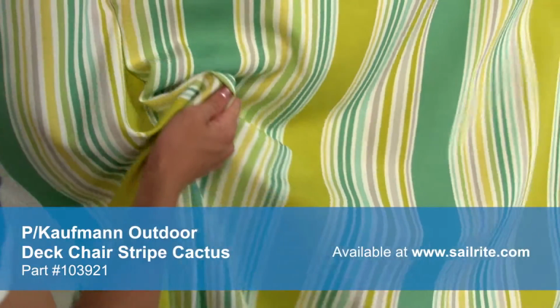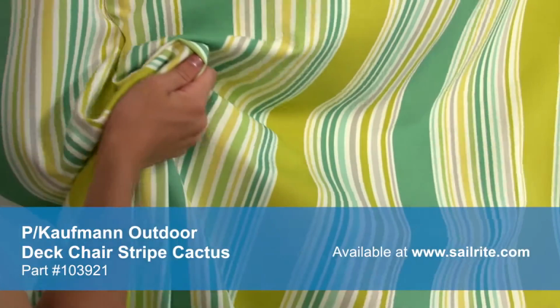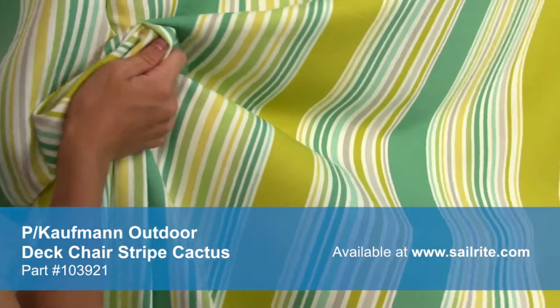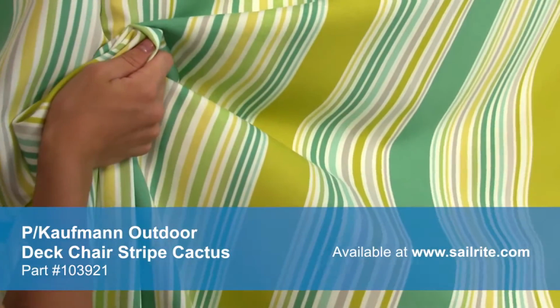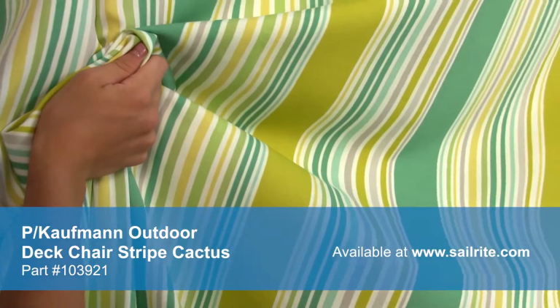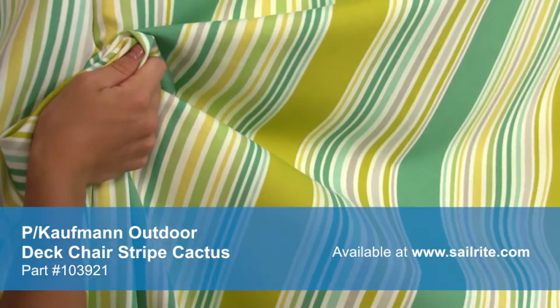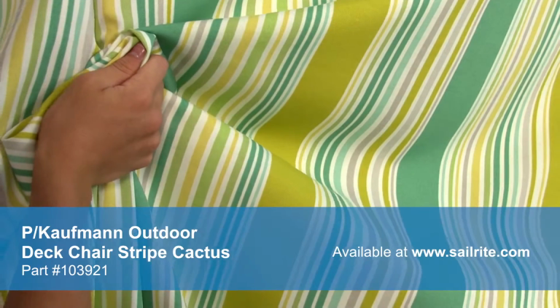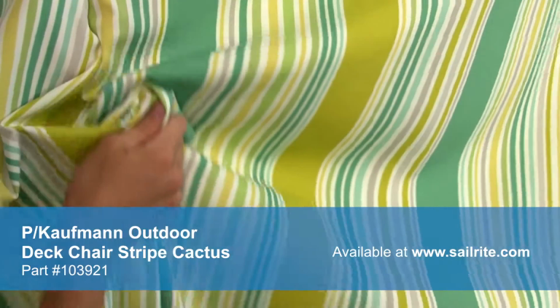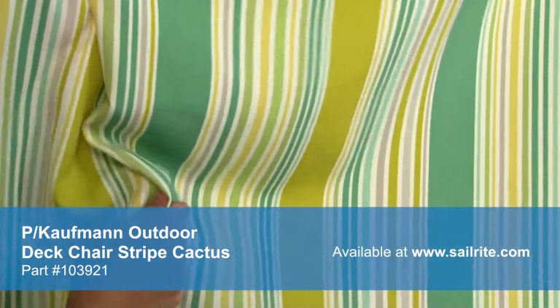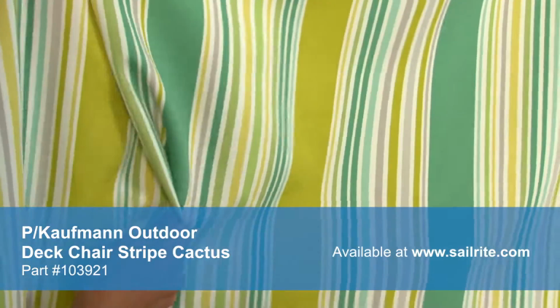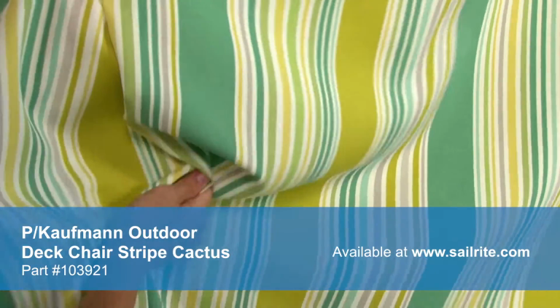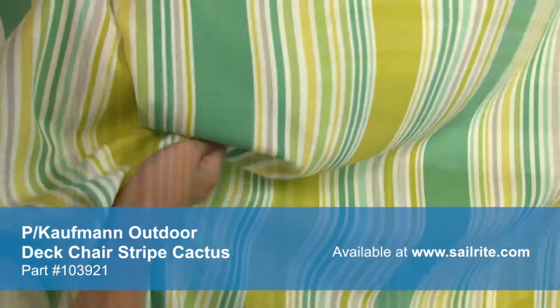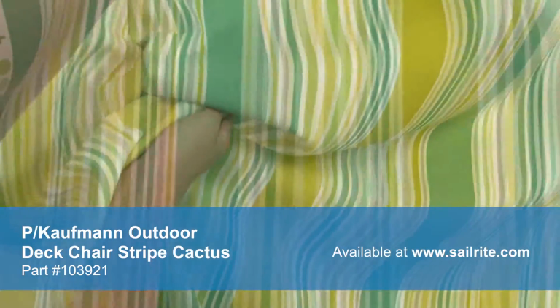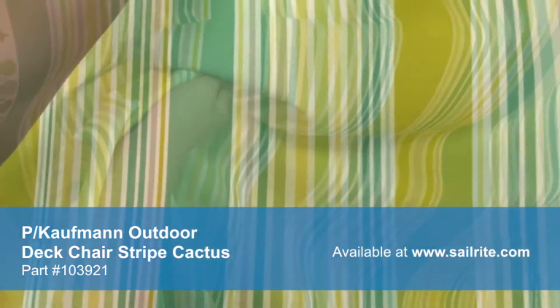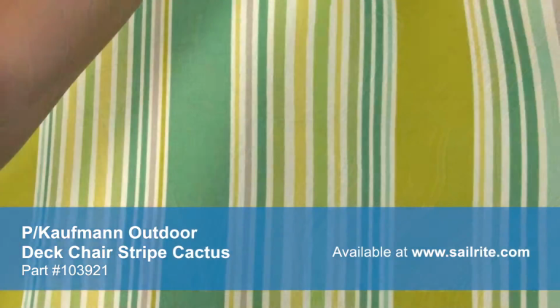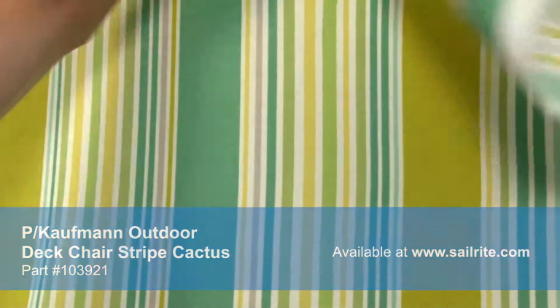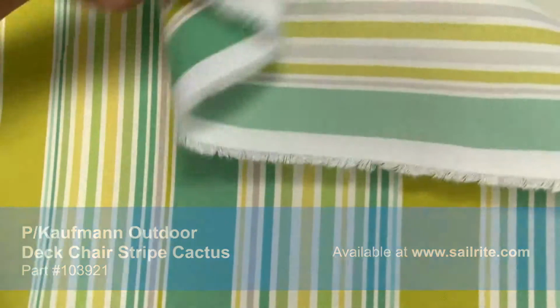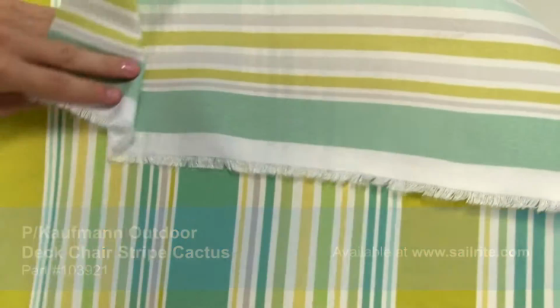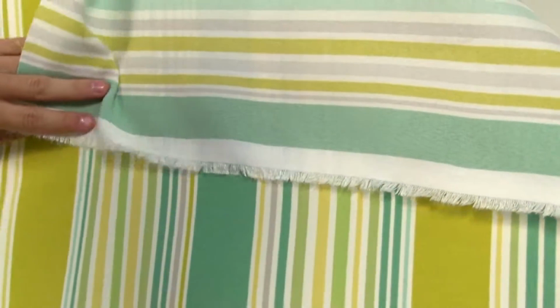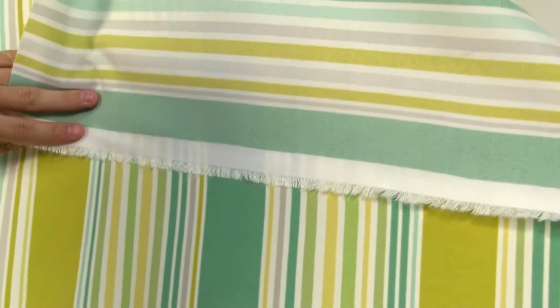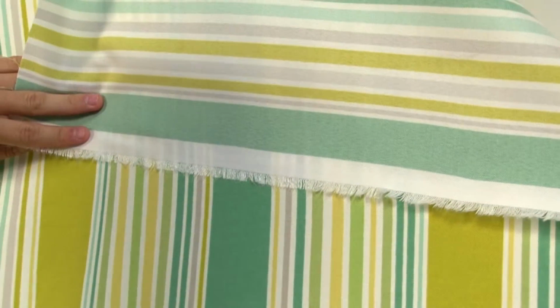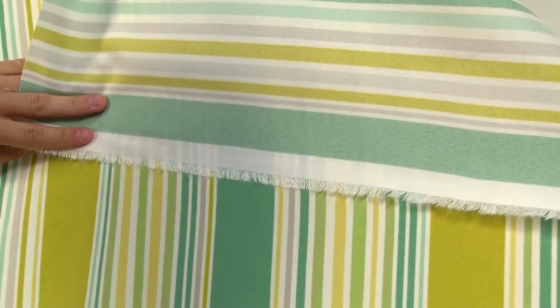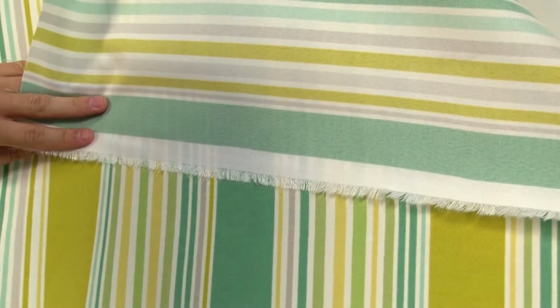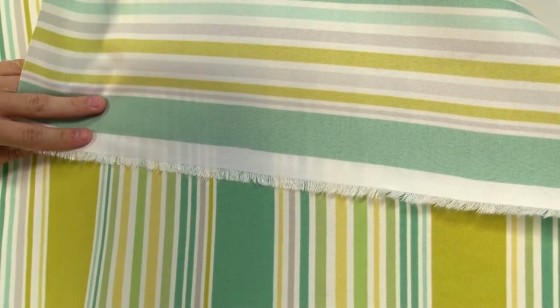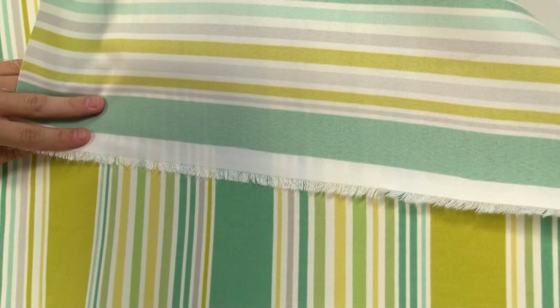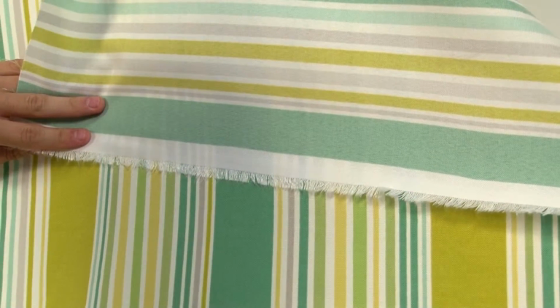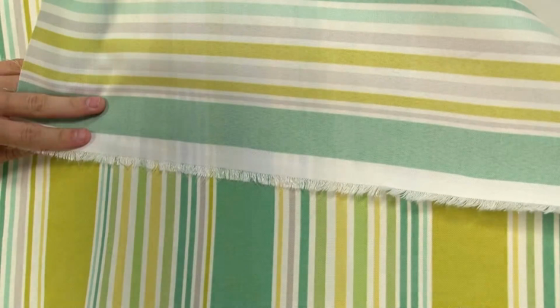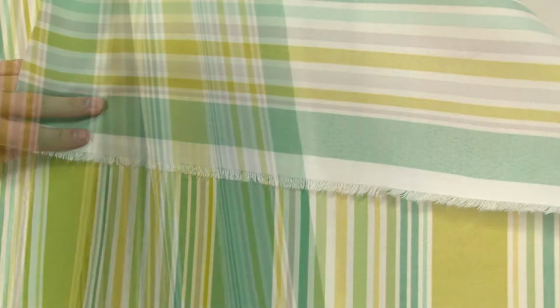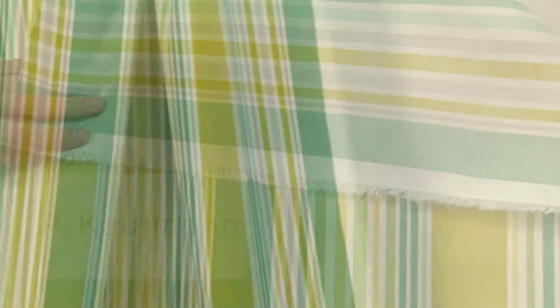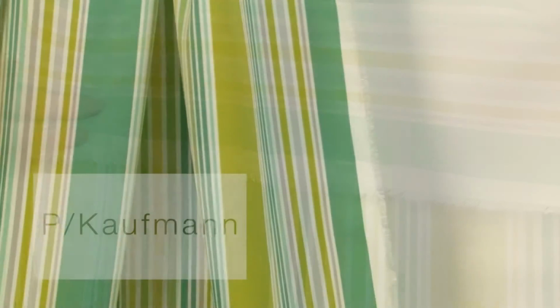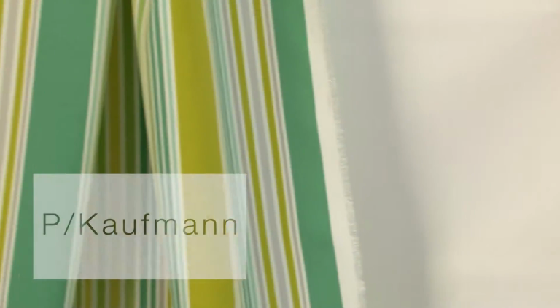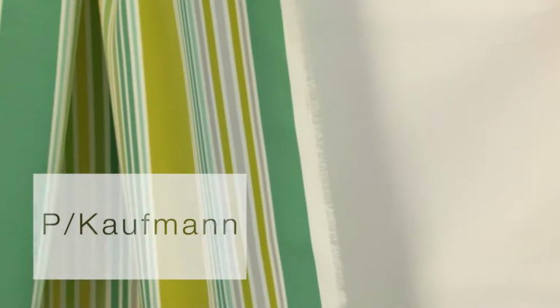This P. Kaufman fabric features a laundered water repellent finish. There is a right and wrong side to this fabric, meaning only one side is meant to be exposed to the outside.